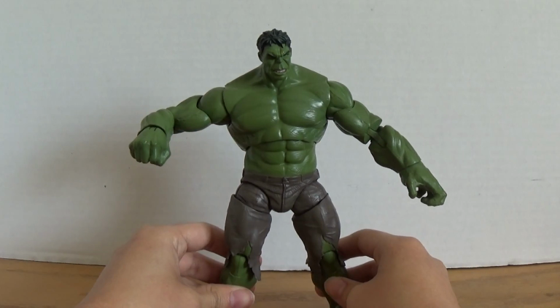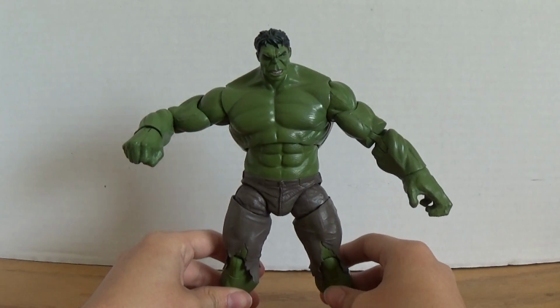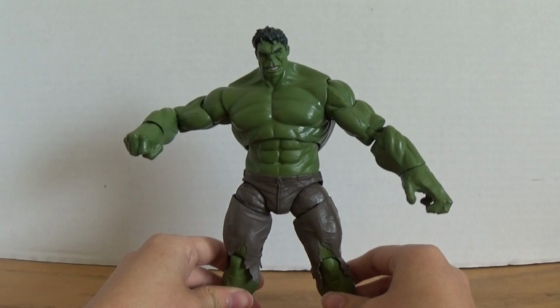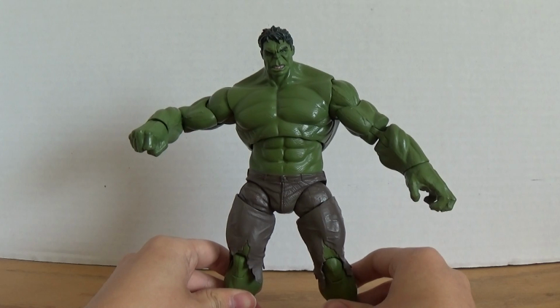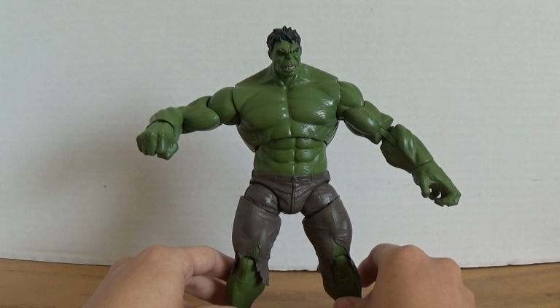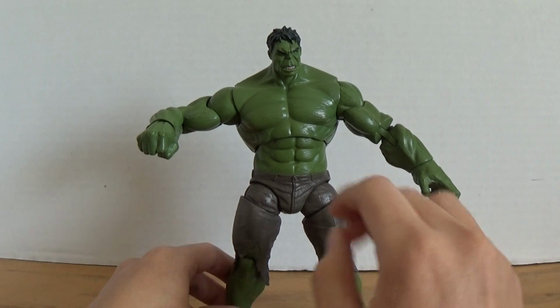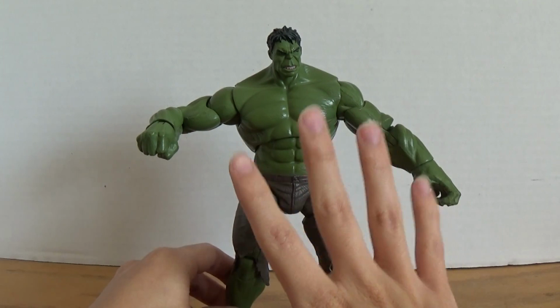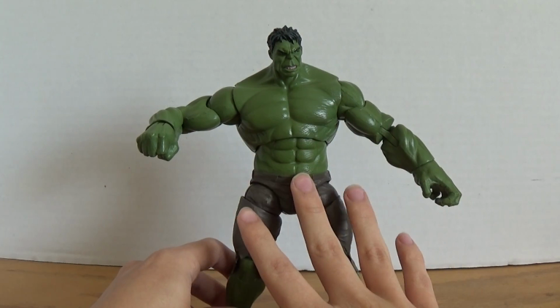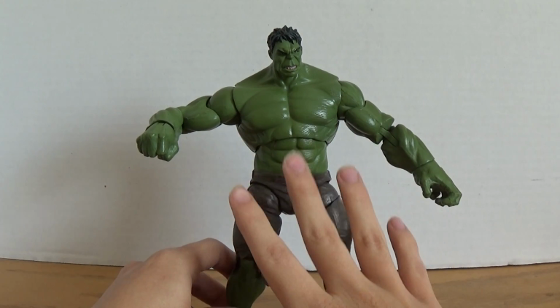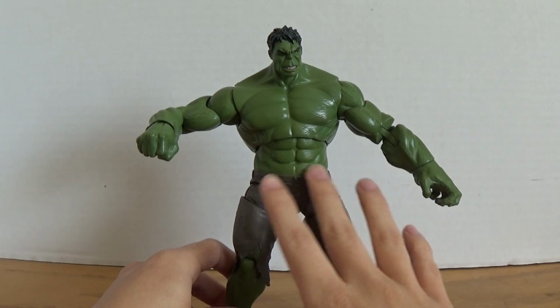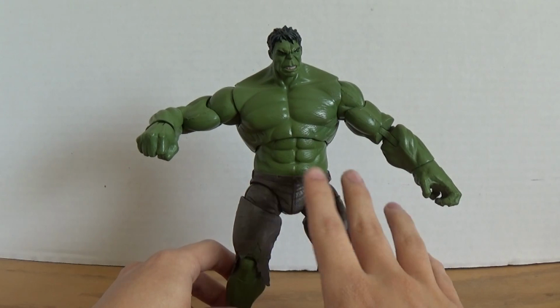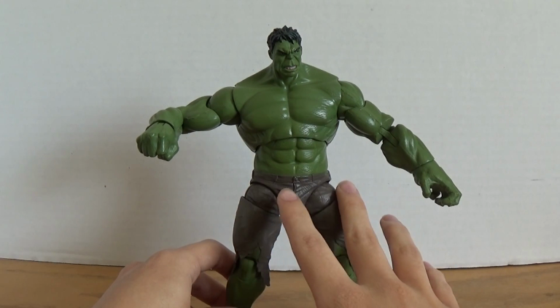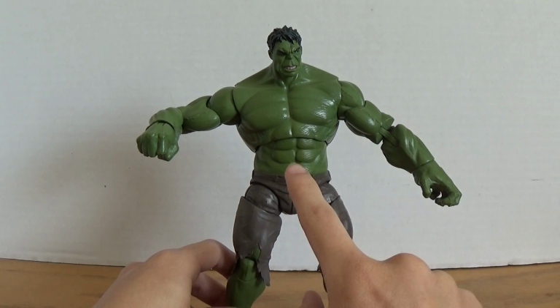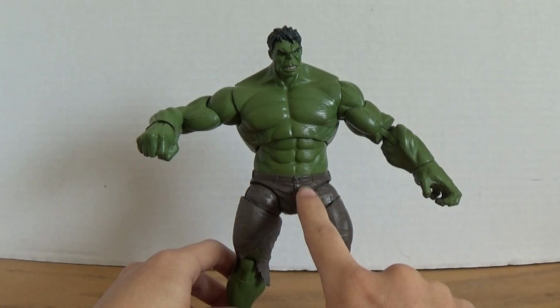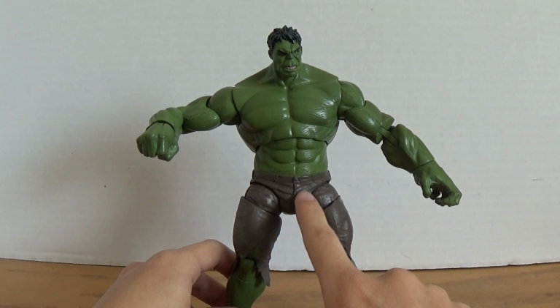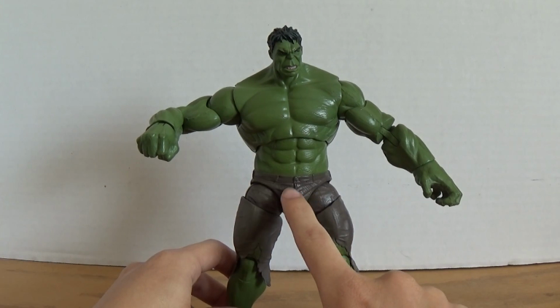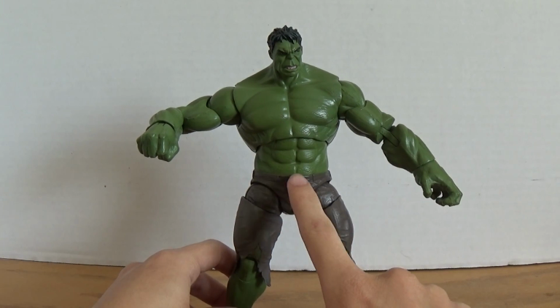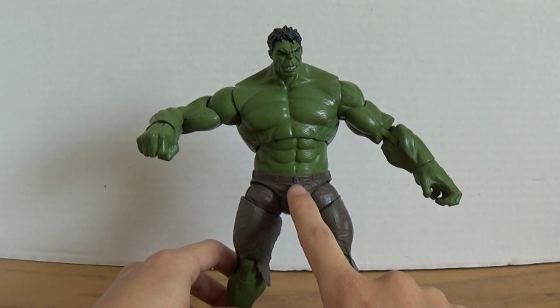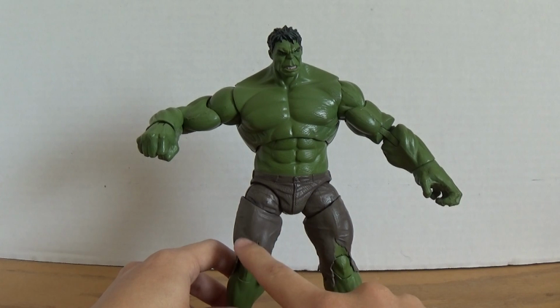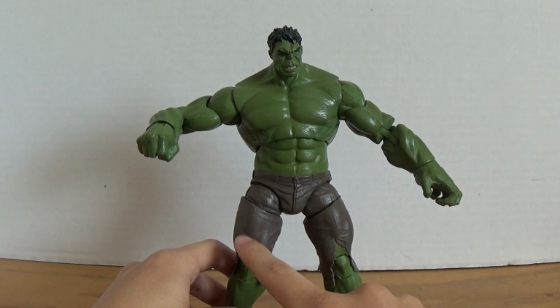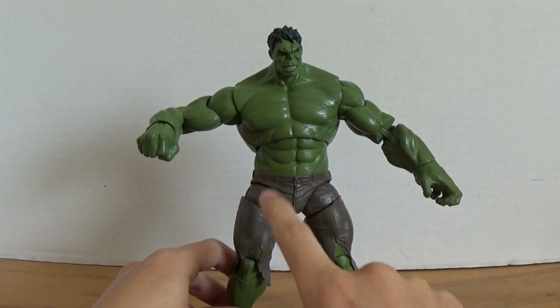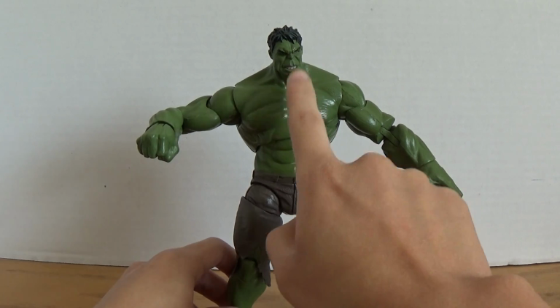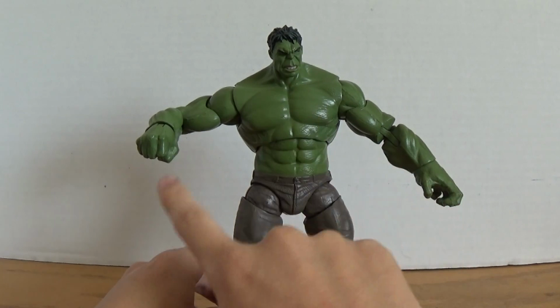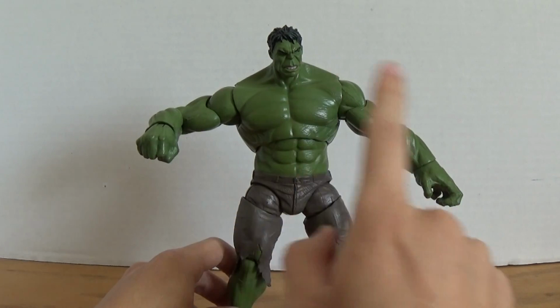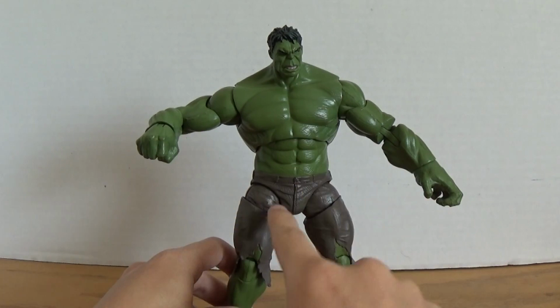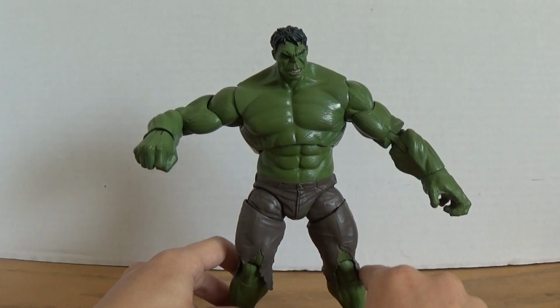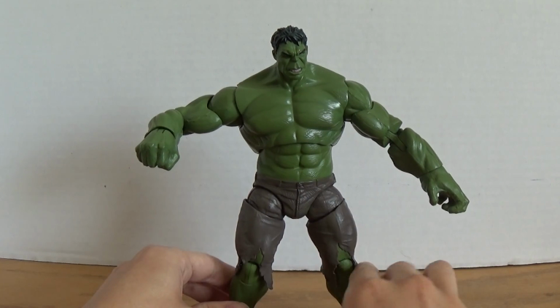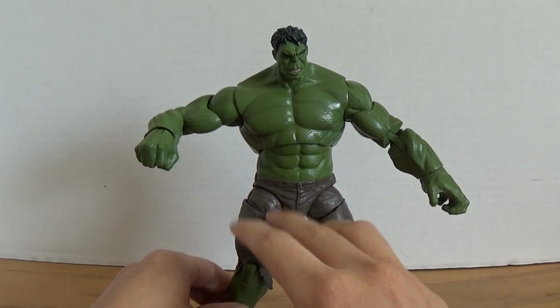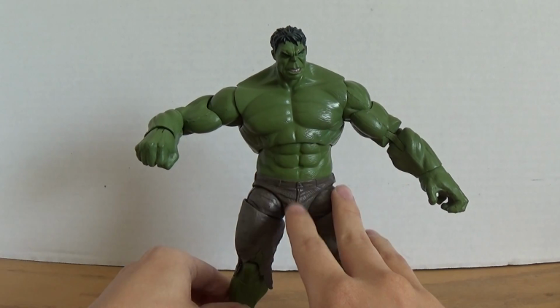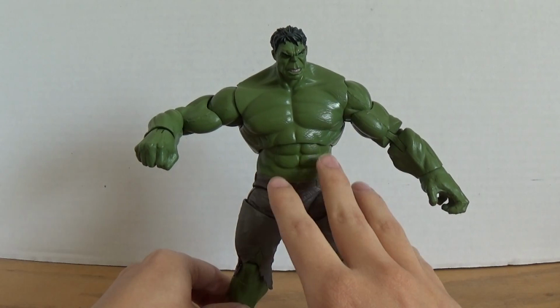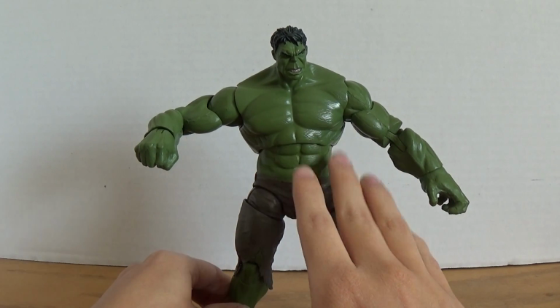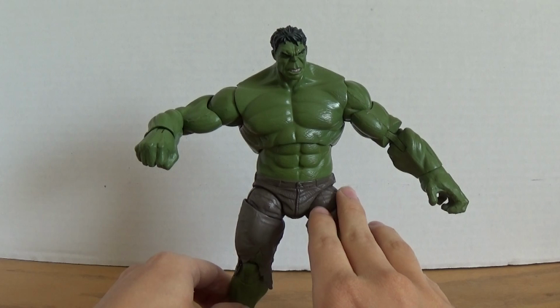Here is Hulk in his movie one outfit. I kind of say movie one since the Thanos wave Hulk has the new head, hands, and pants, which I'll get to when I get my figure.